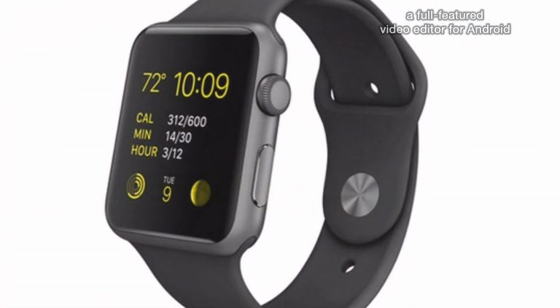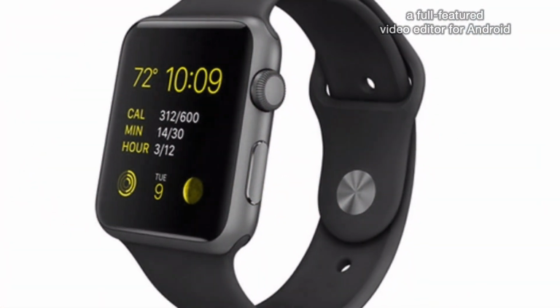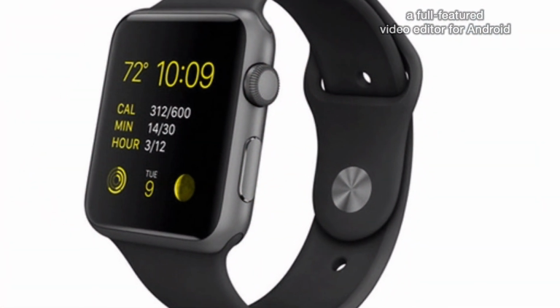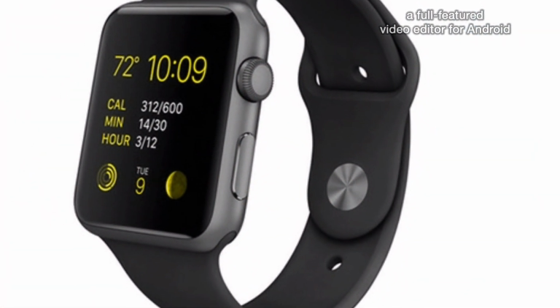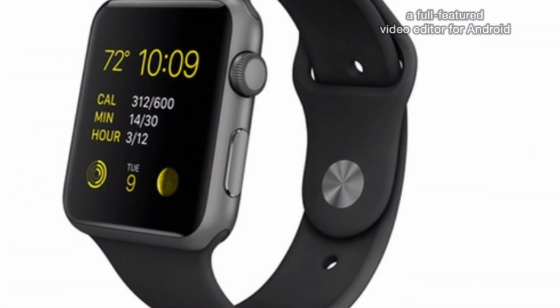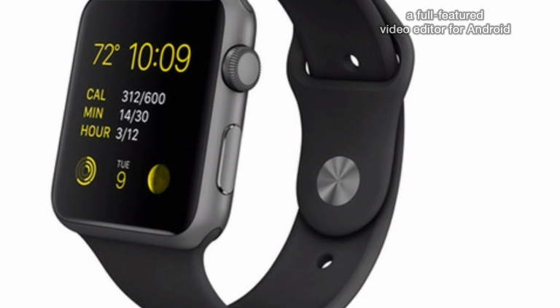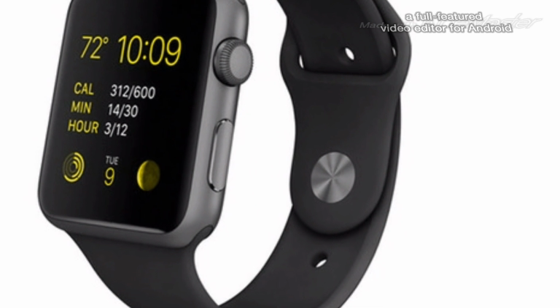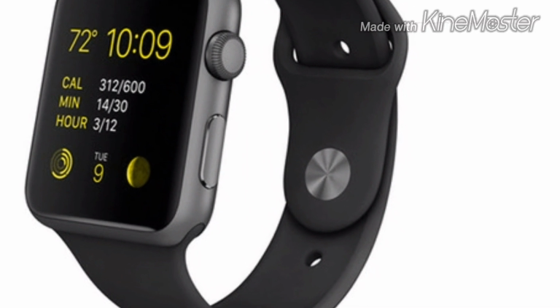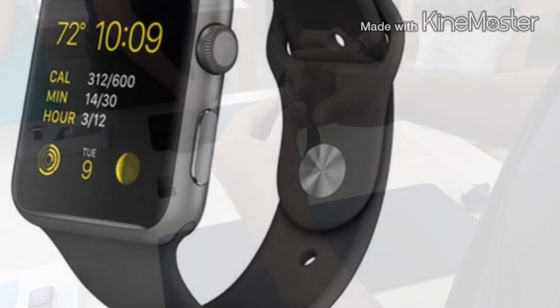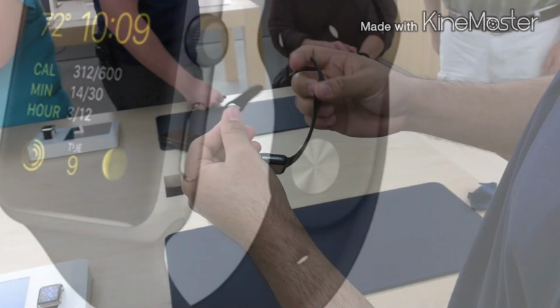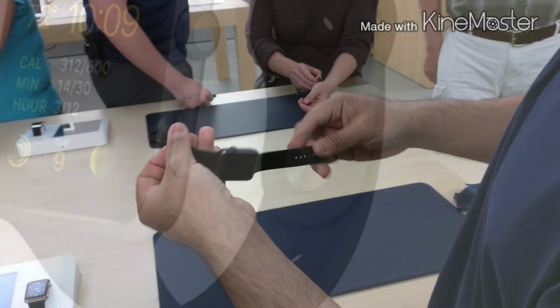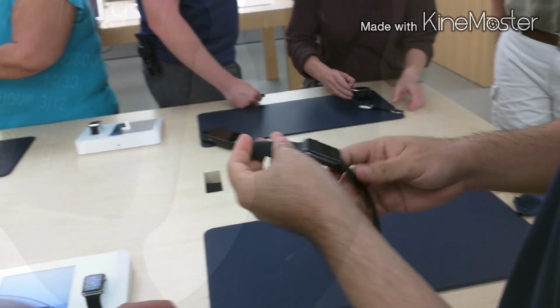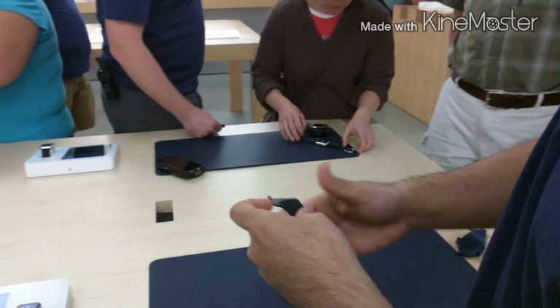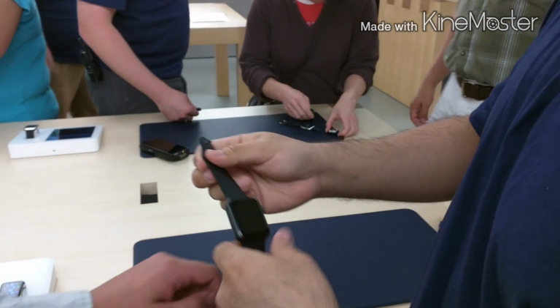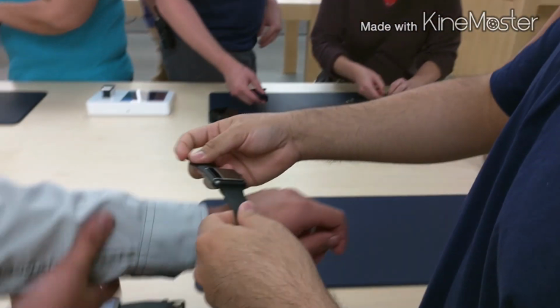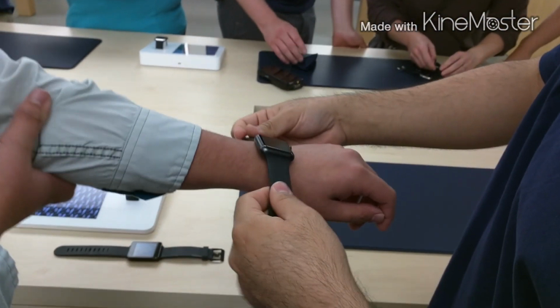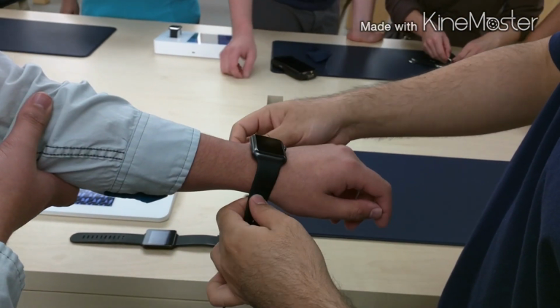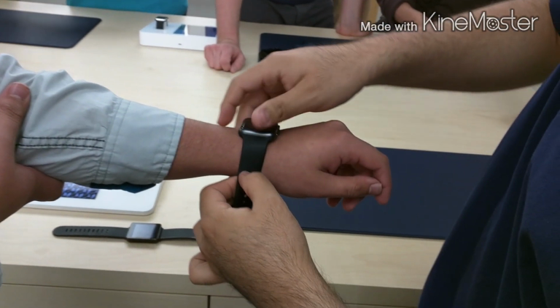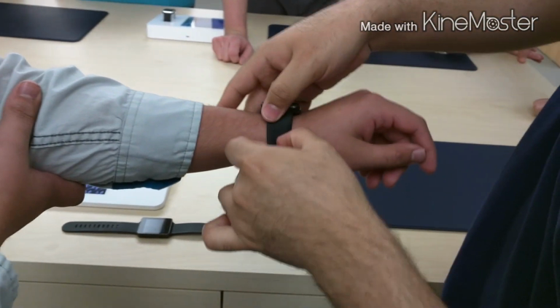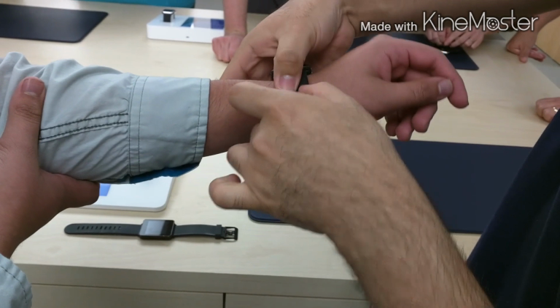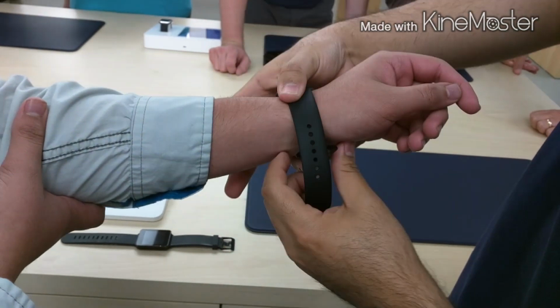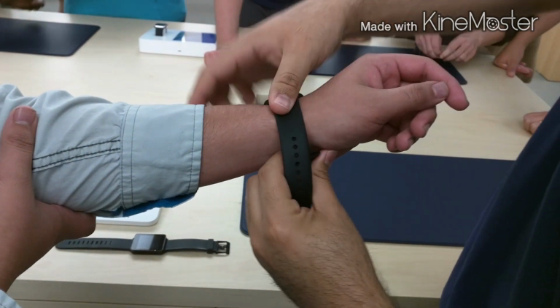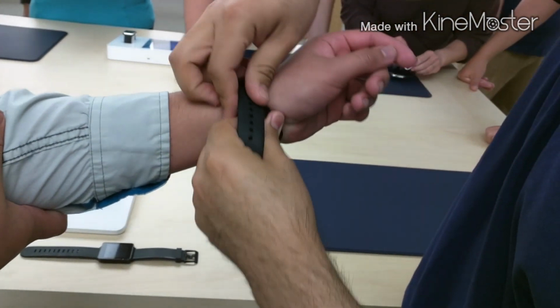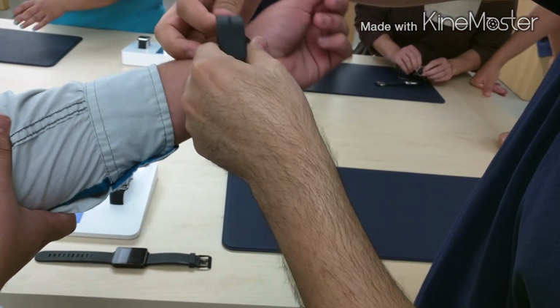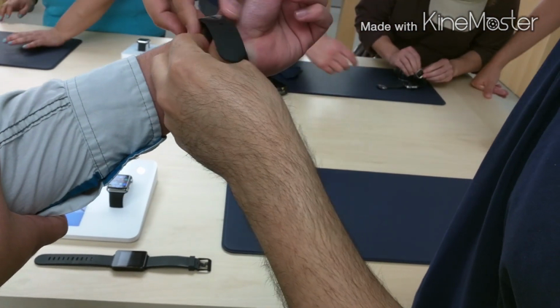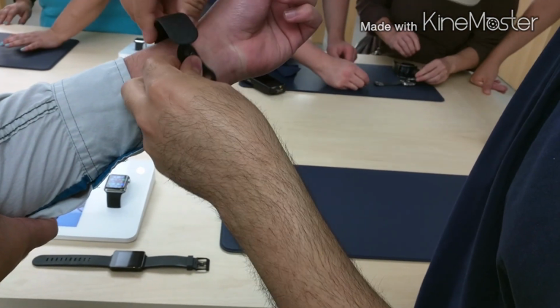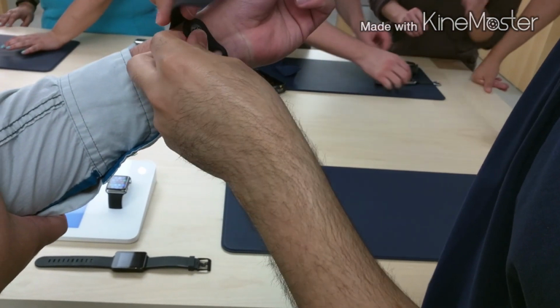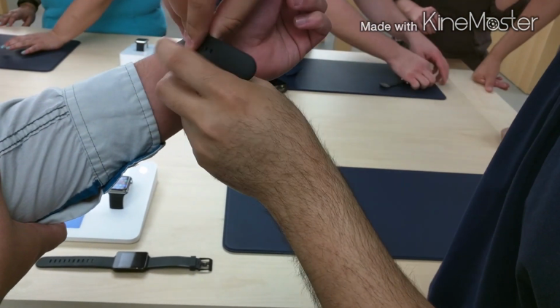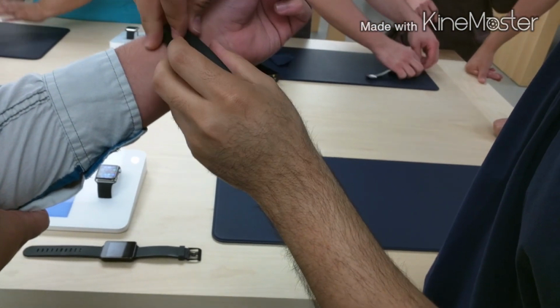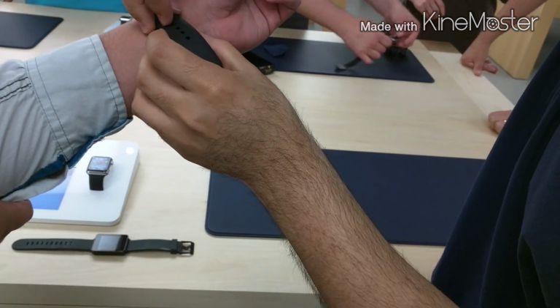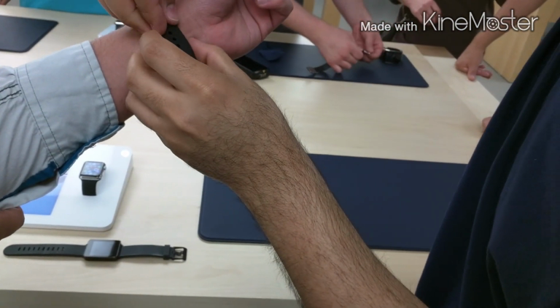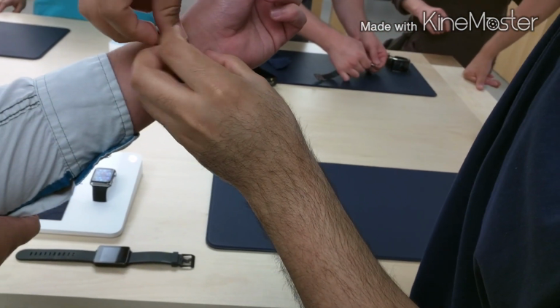Hello everyone, this is Brandon from Satire Tech, and today we are looking at the Apple Watch Sport. This is the first model in Apple's line of smart watches.